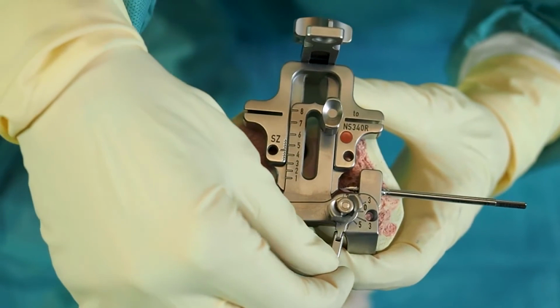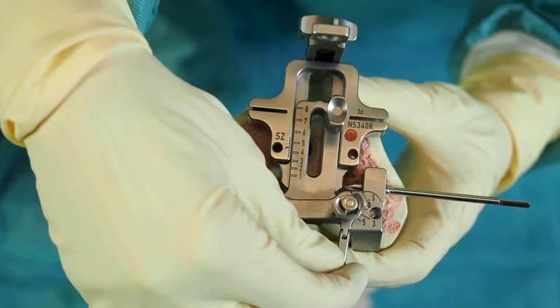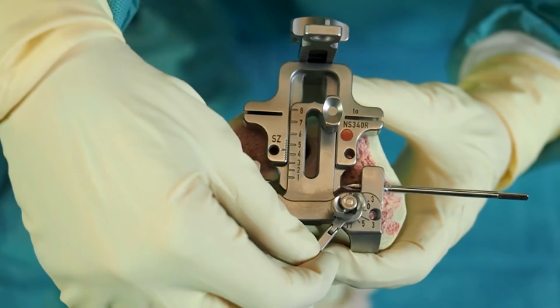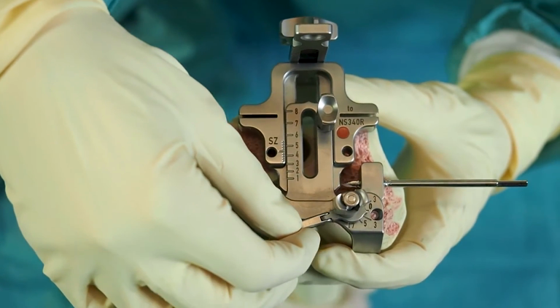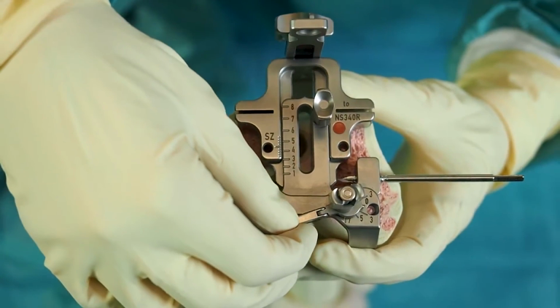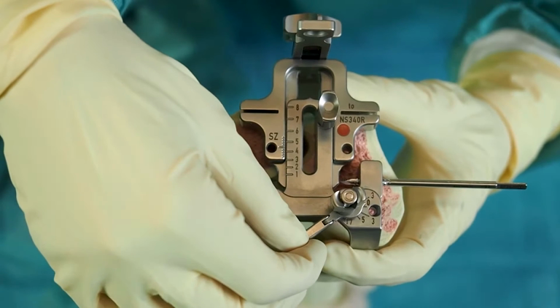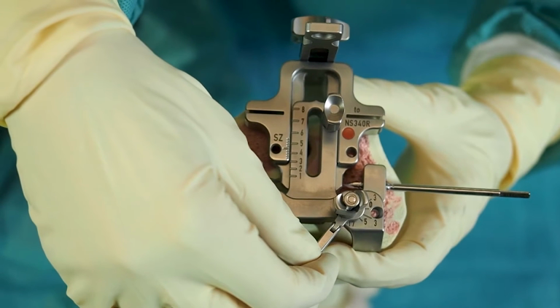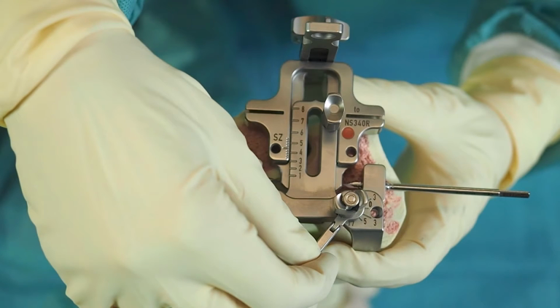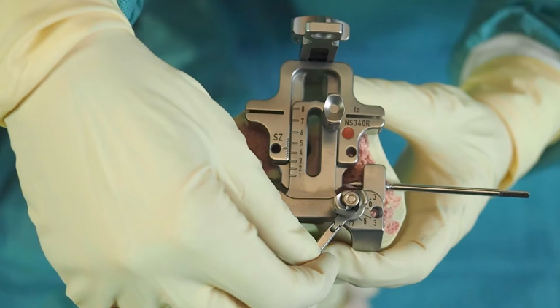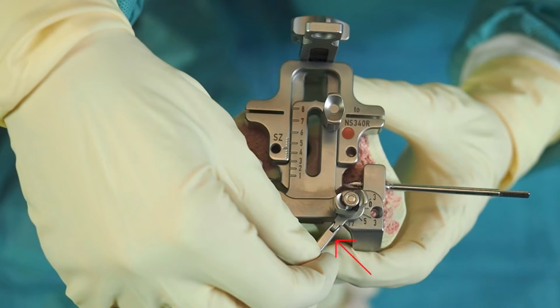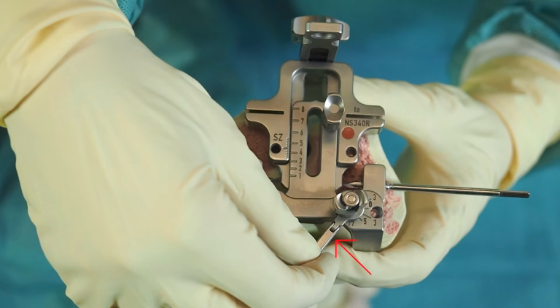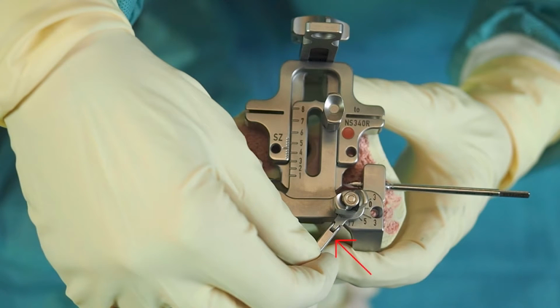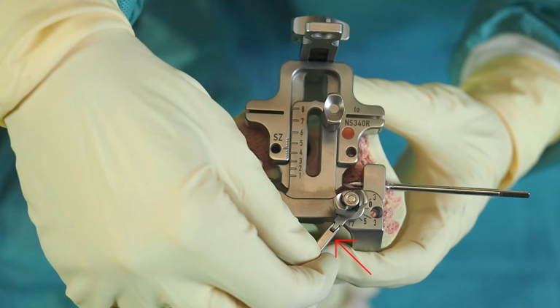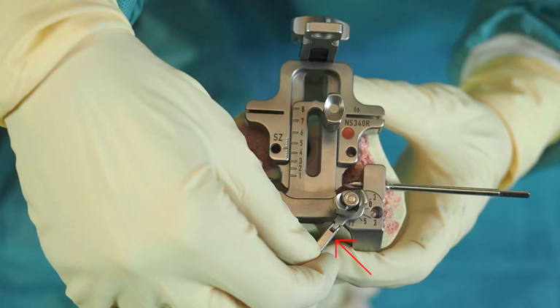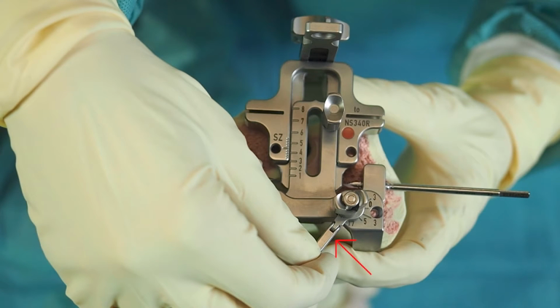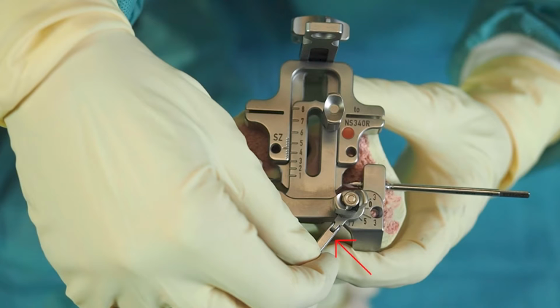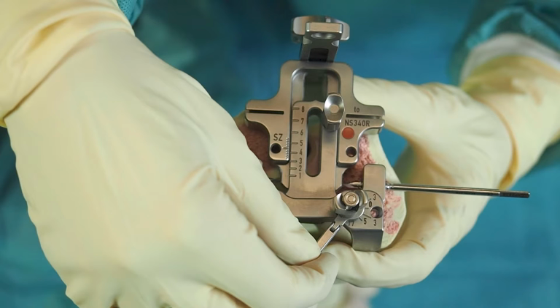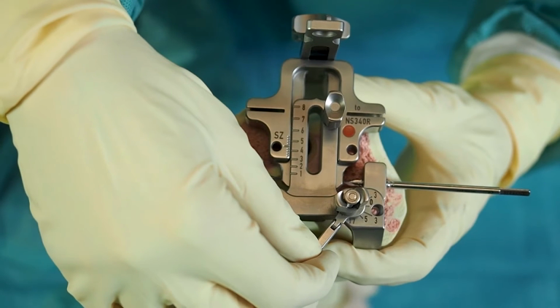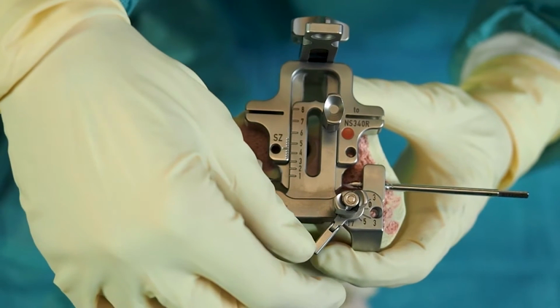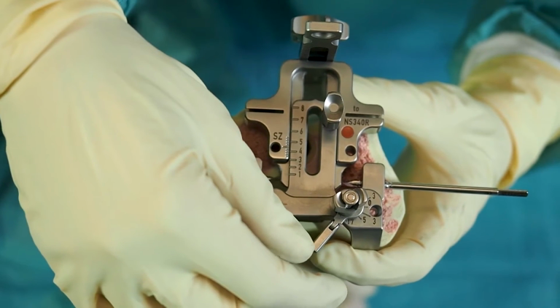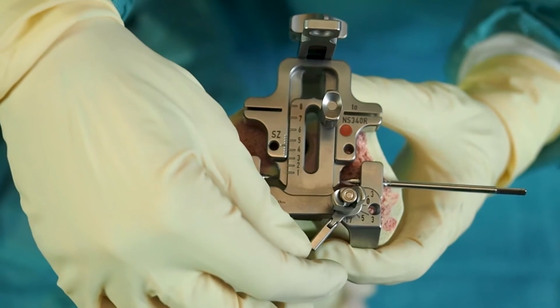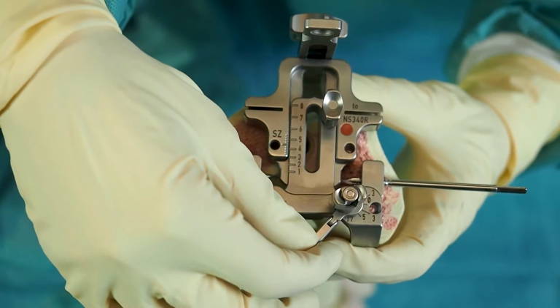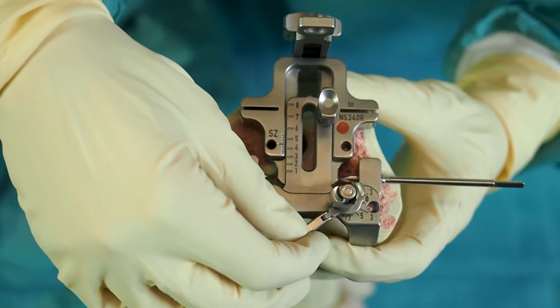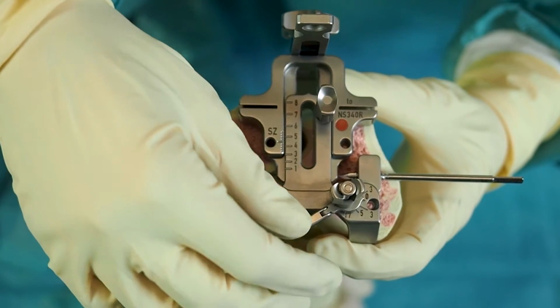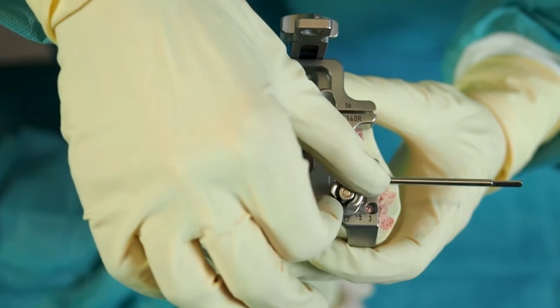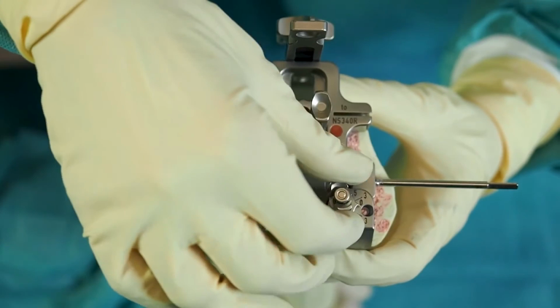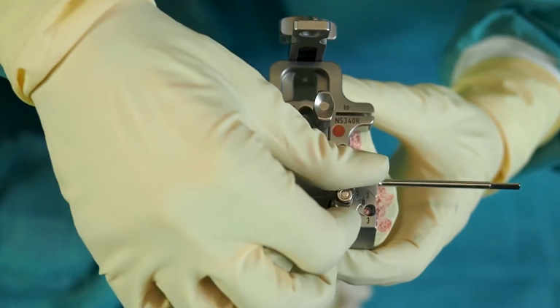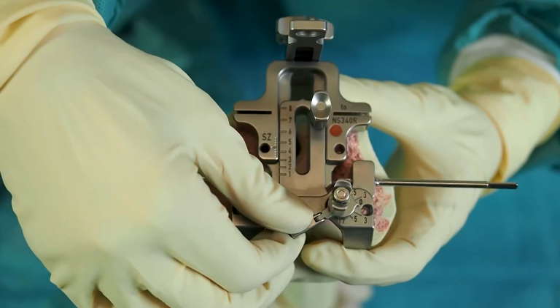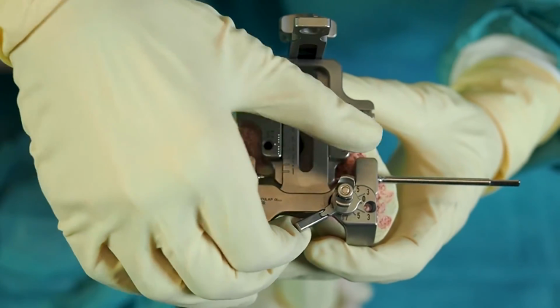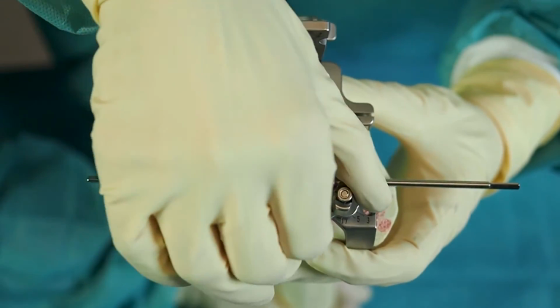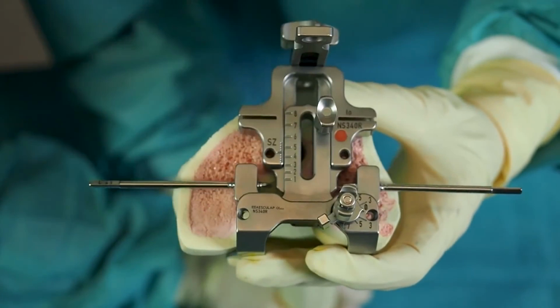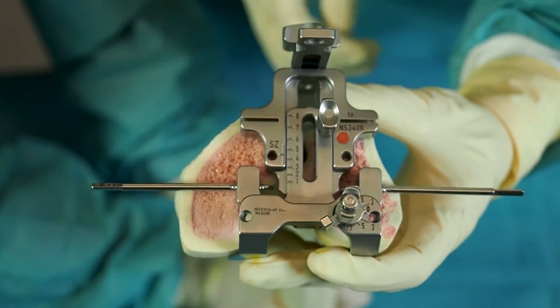It is possible to adjust the external rotation by manipulating the posterior lever arm — clockwise for right knees, anticlockwise for left knees. Rotation is fixed by tightening the screw at the bottom lever arm.